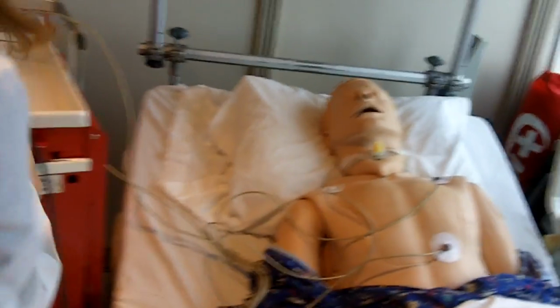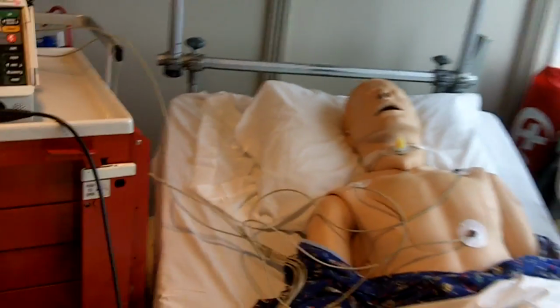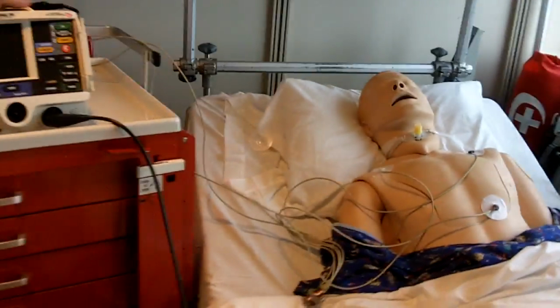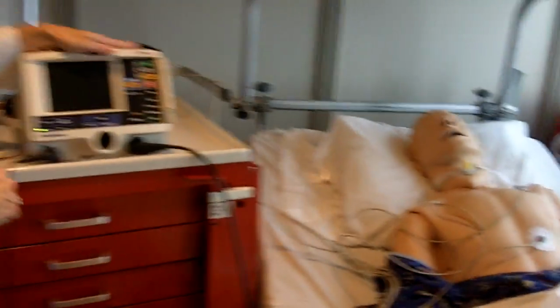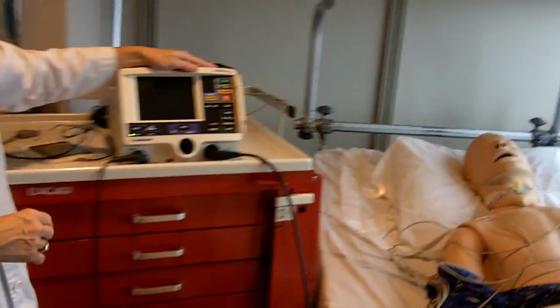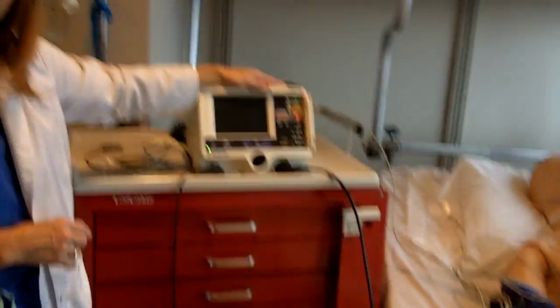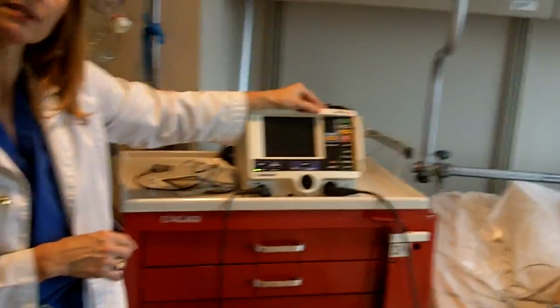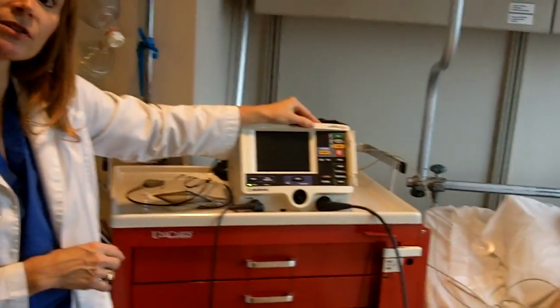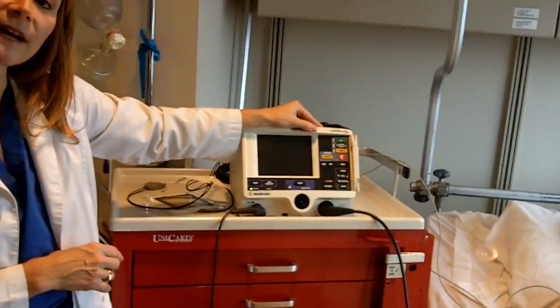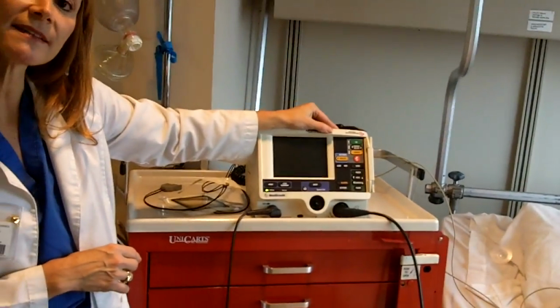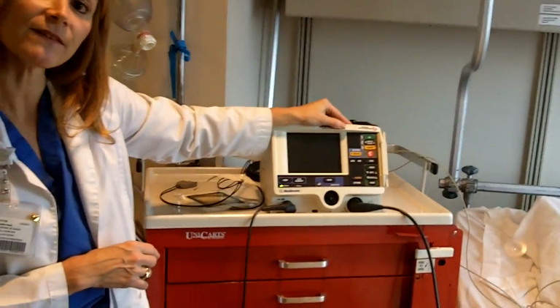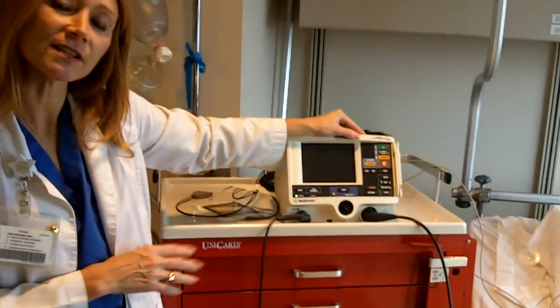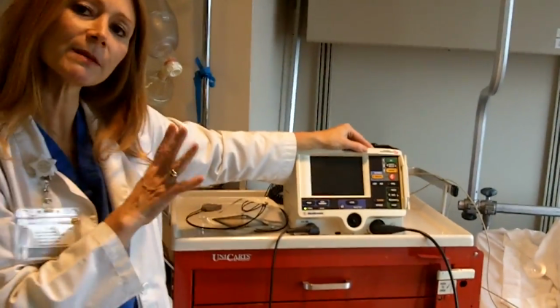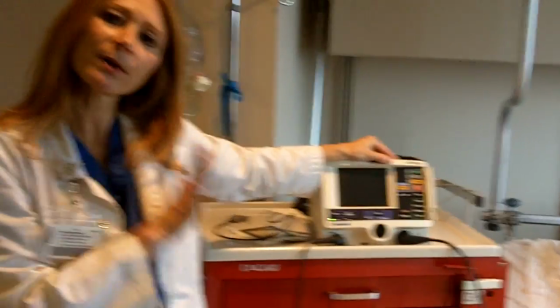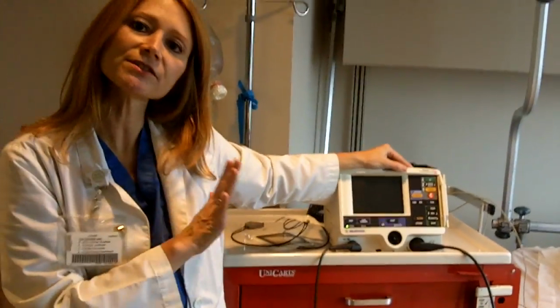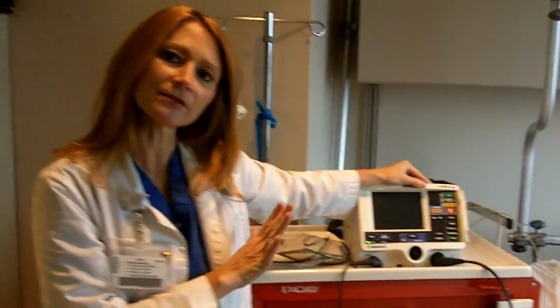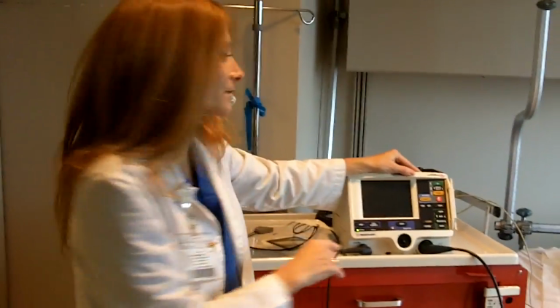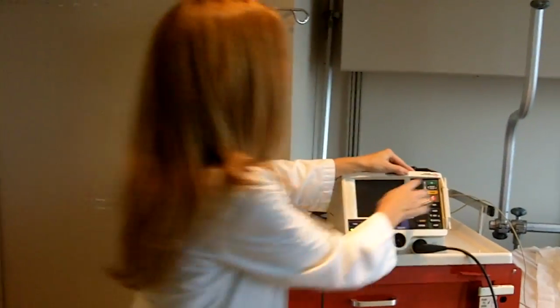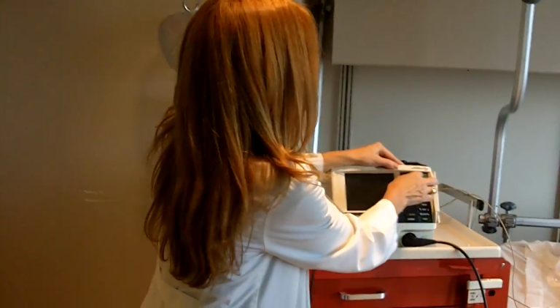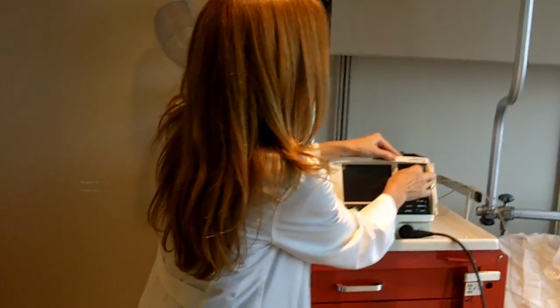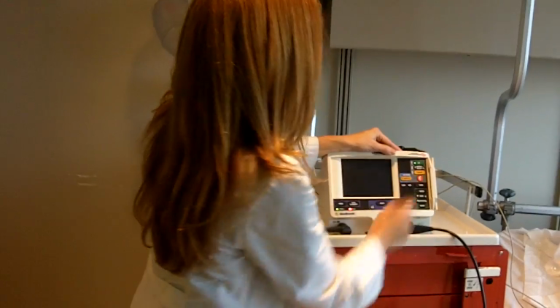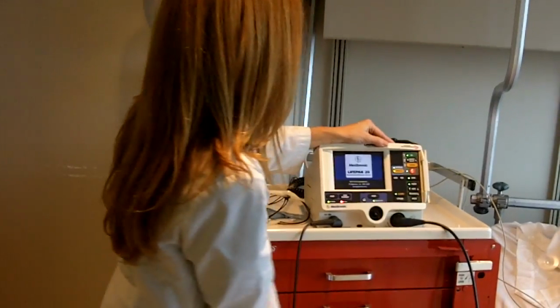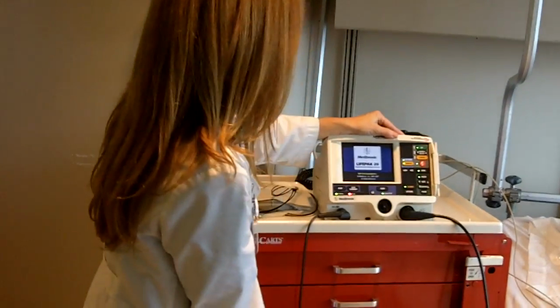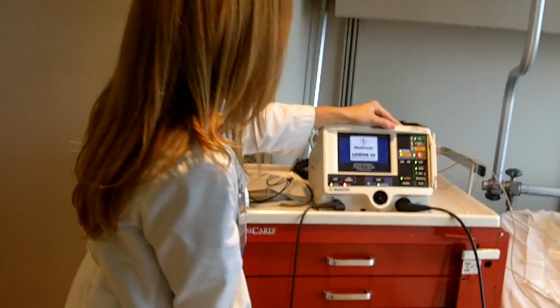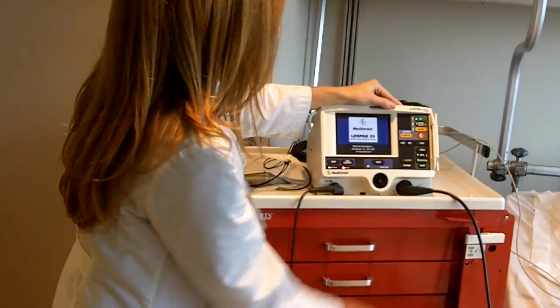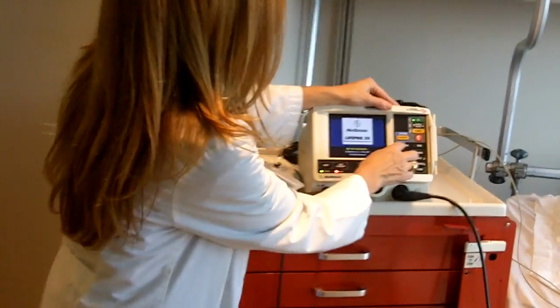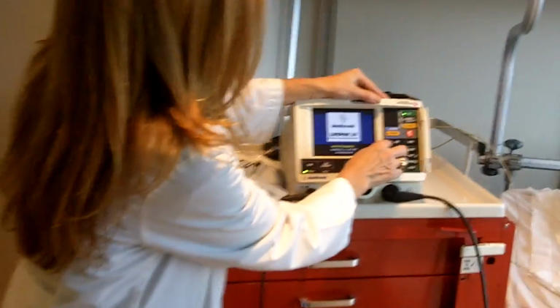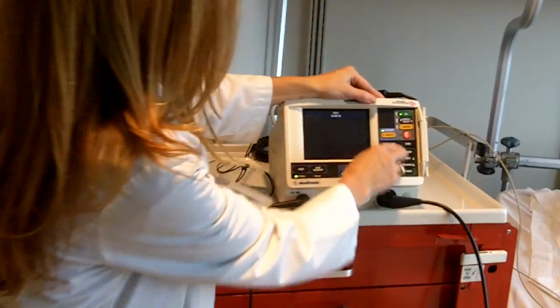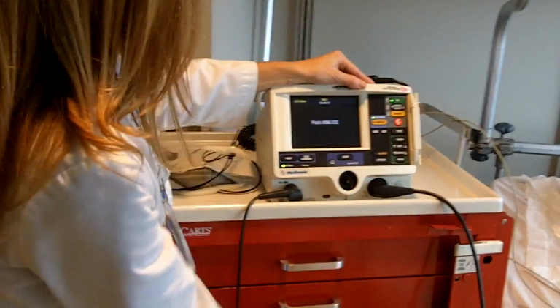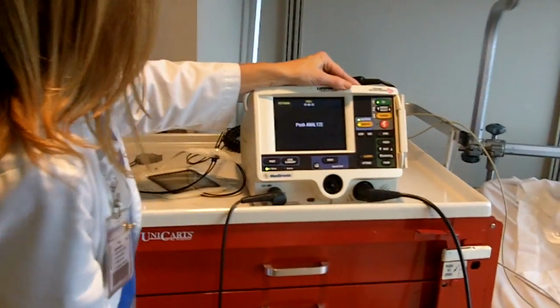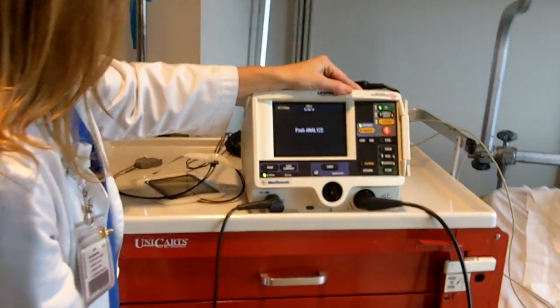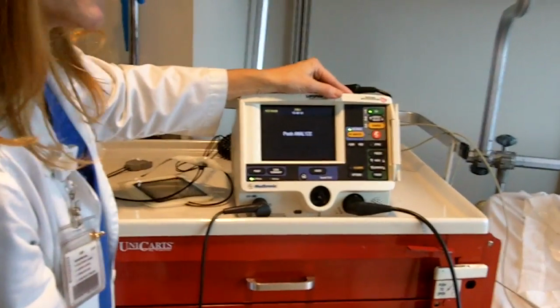I then want to use my LifePath 20, which is going to provide the pacing function — this will be my pulse generator. I turn it on, select lead, and push analyze.